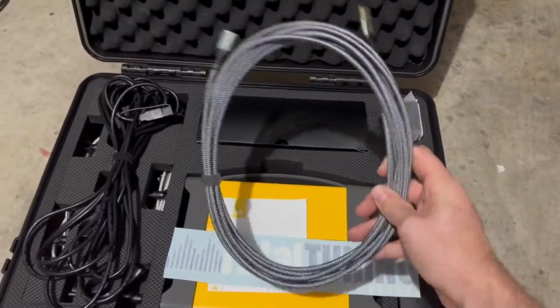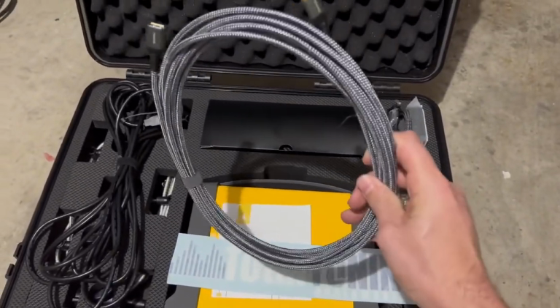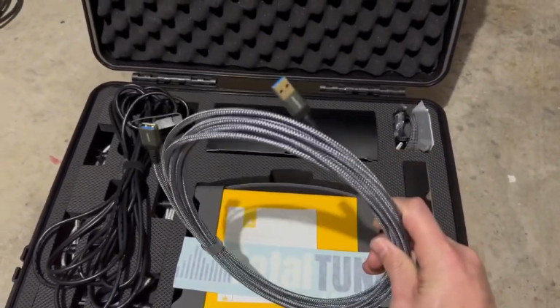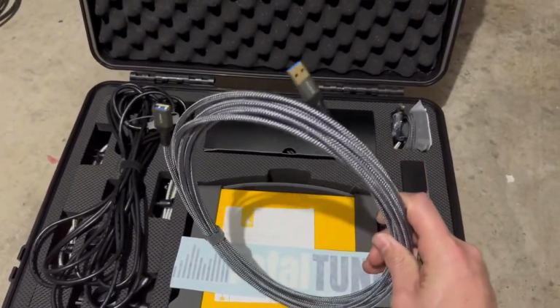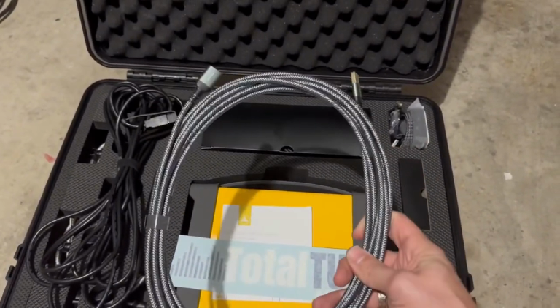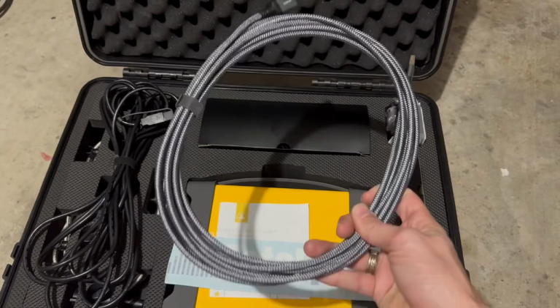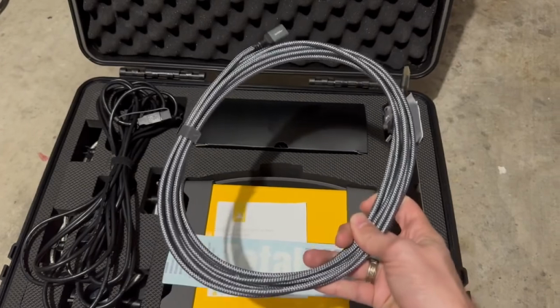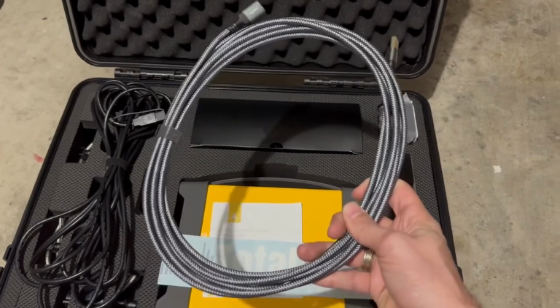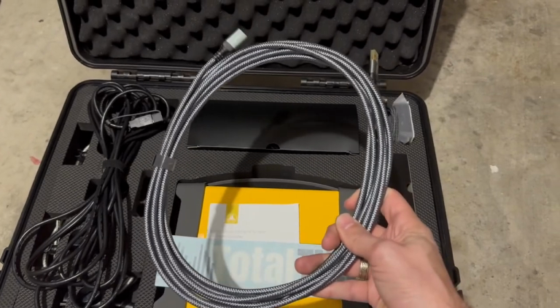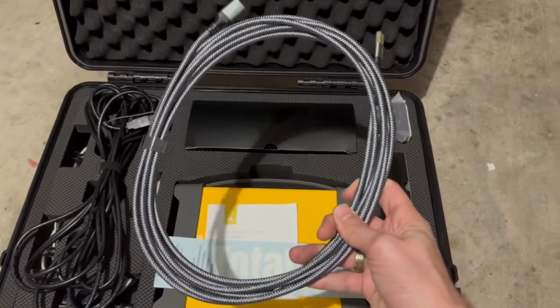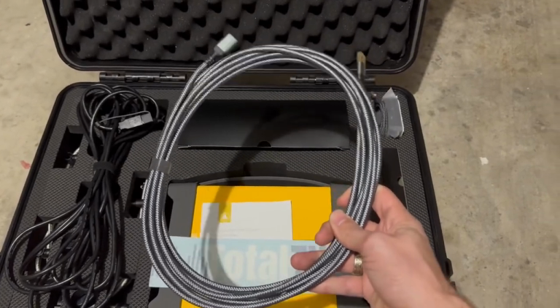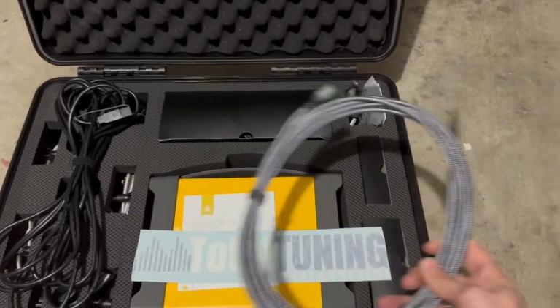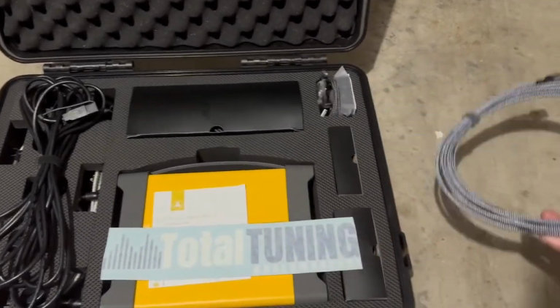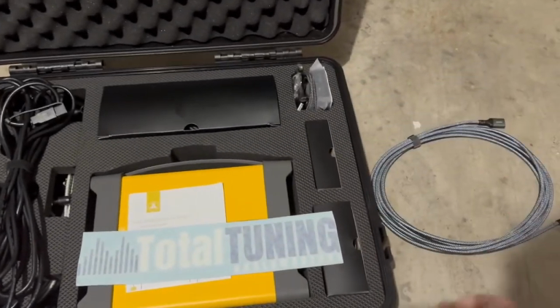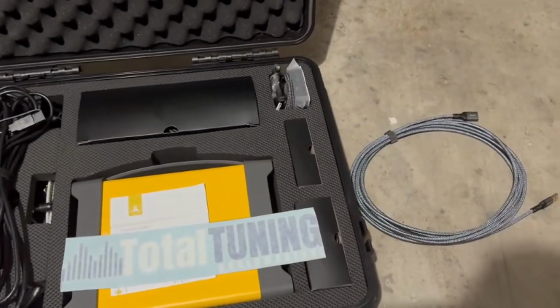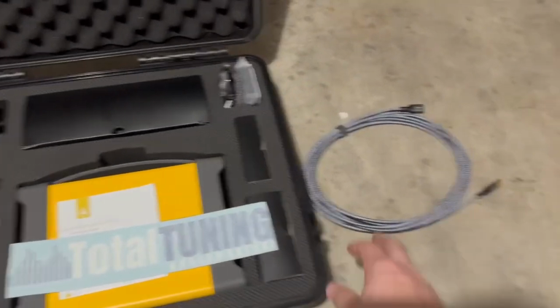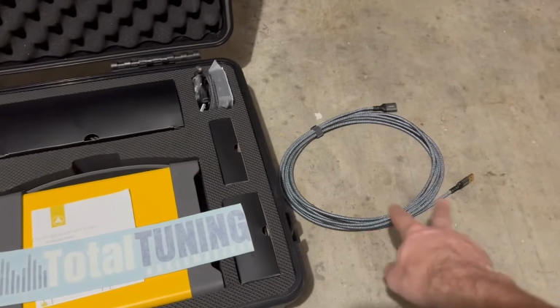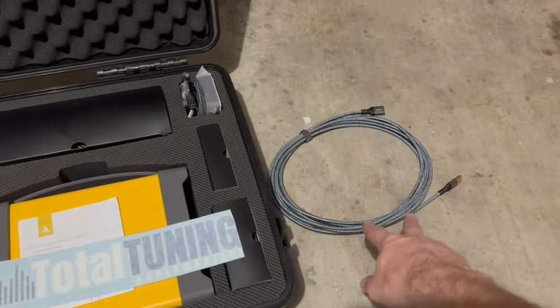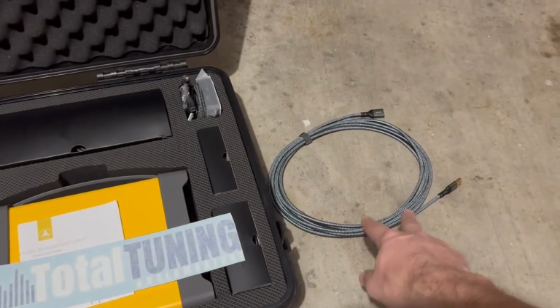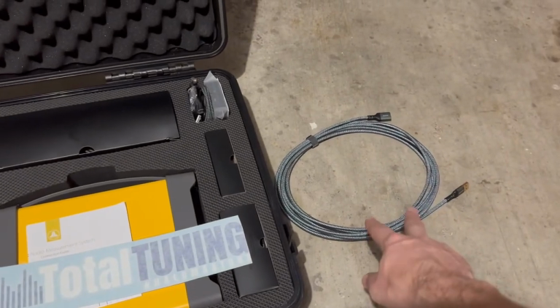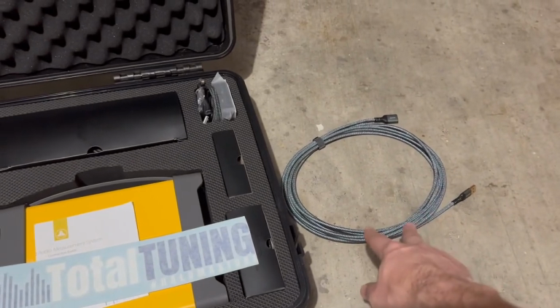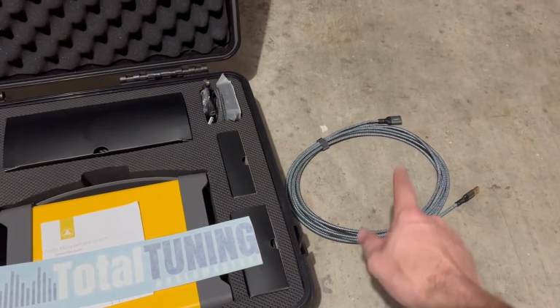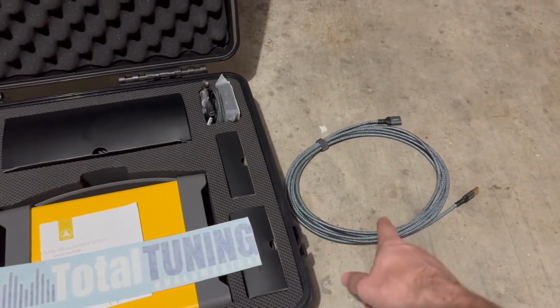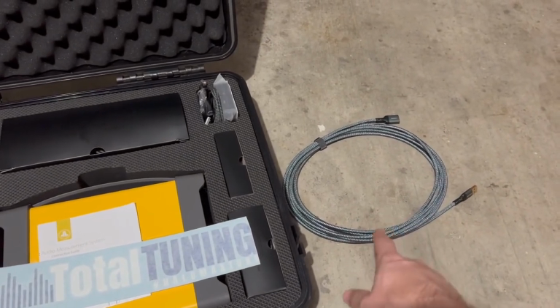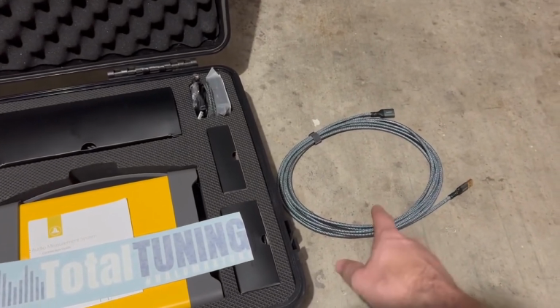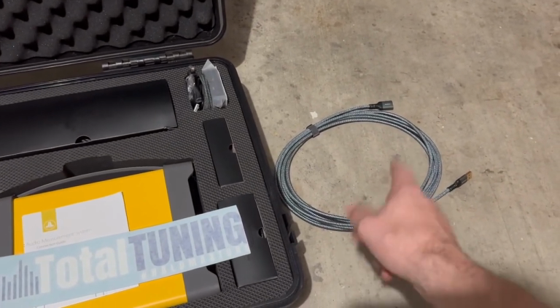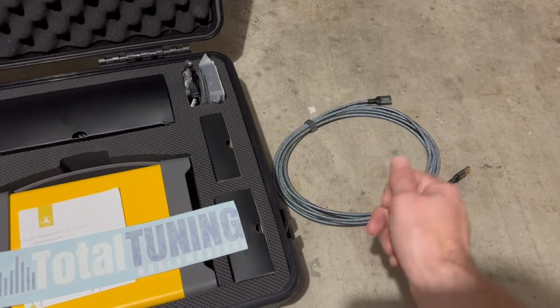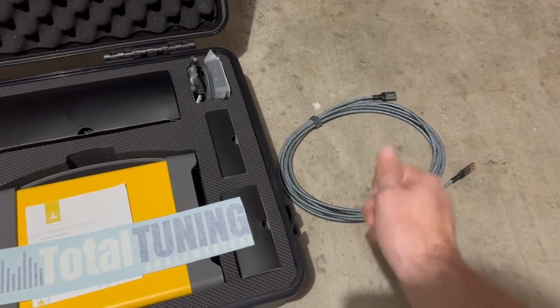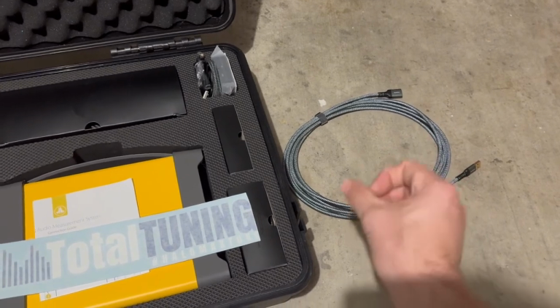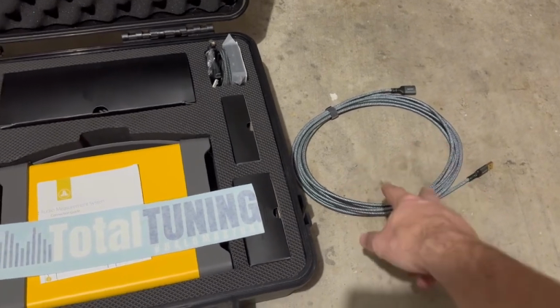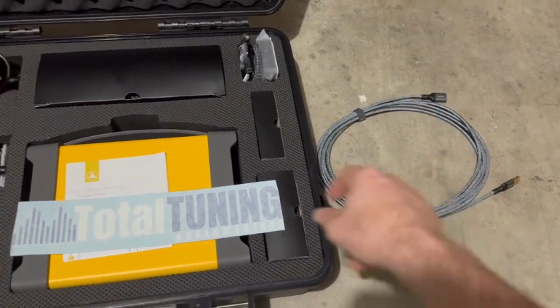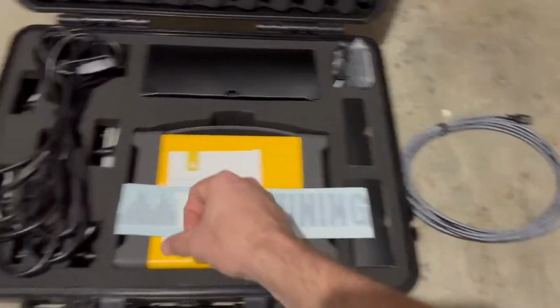We've got a USB extension — this is a 17-foot USB extension. We'll be using this for any time we need to extend the USB. There are a couple of extenuating circumstances where I may provide a USB repeater that's a powered one, versus this is a passive one.